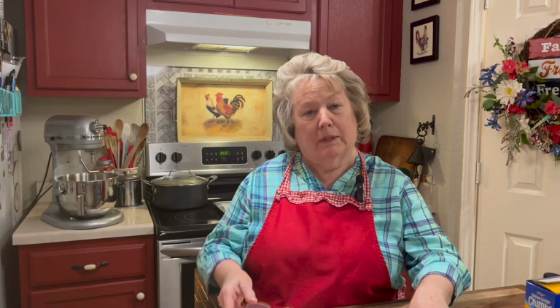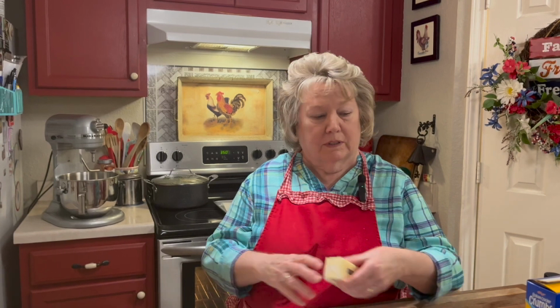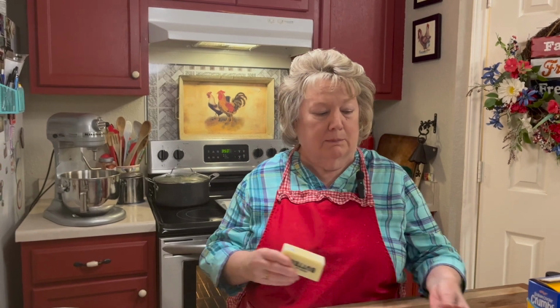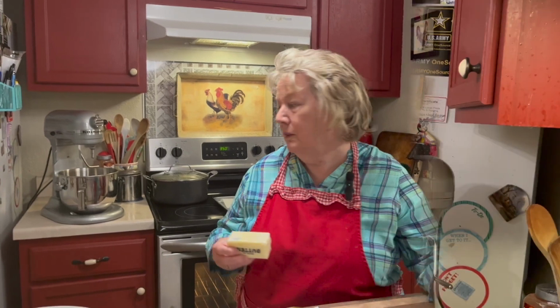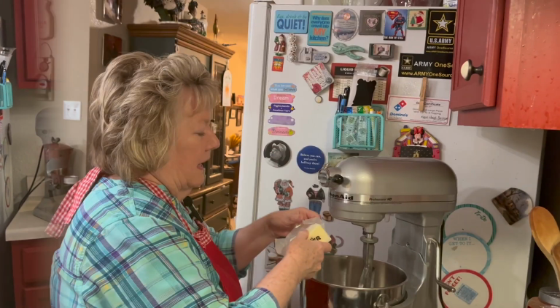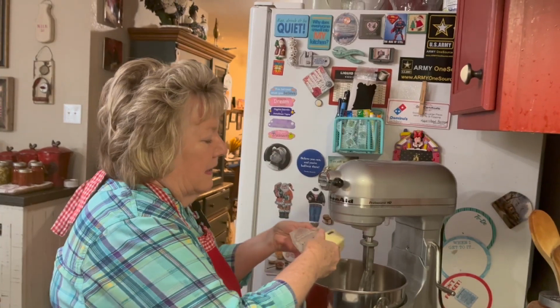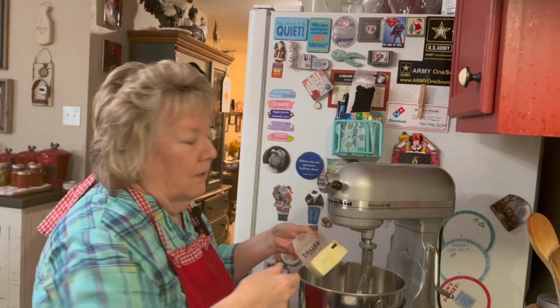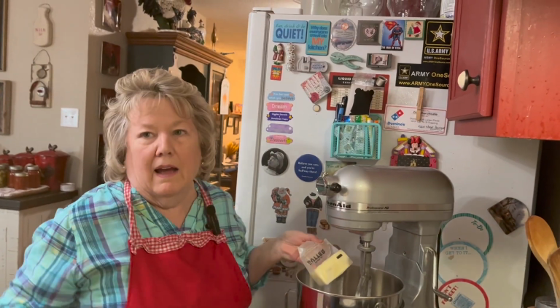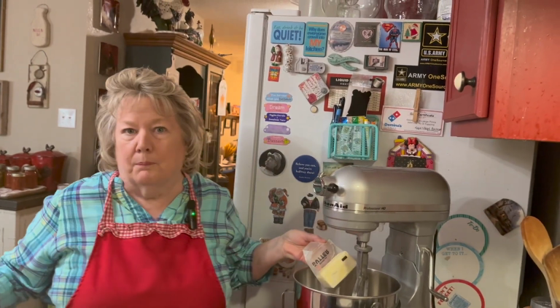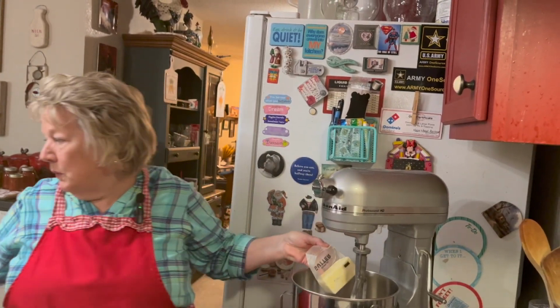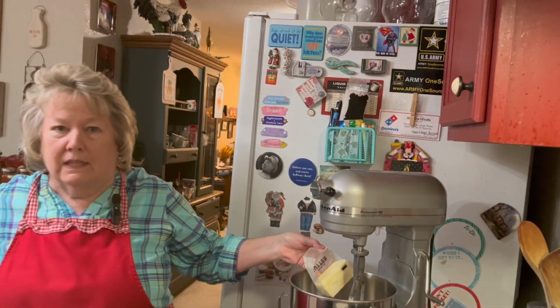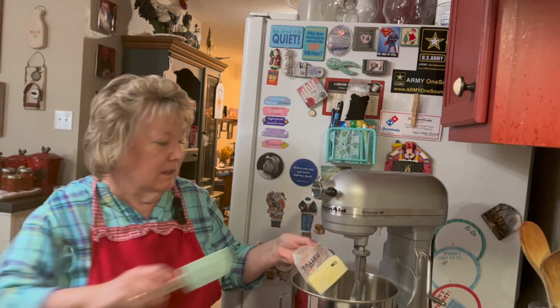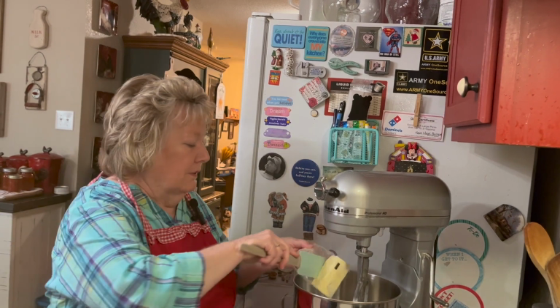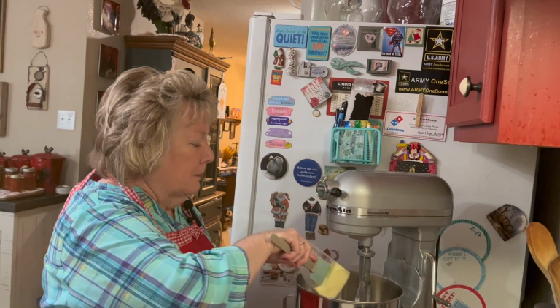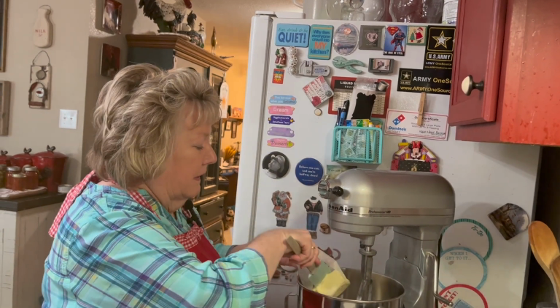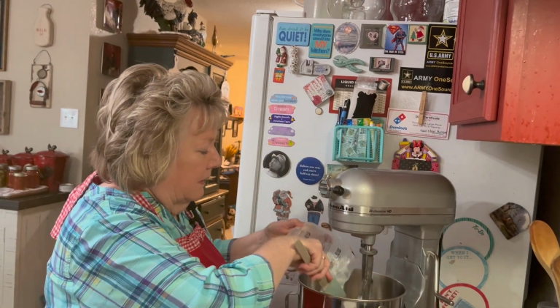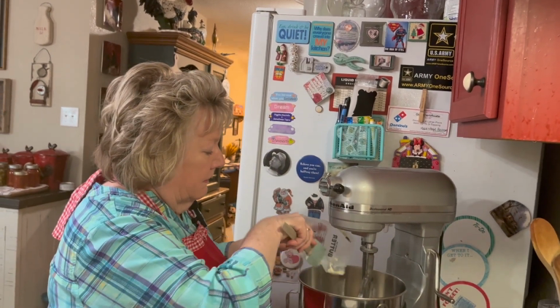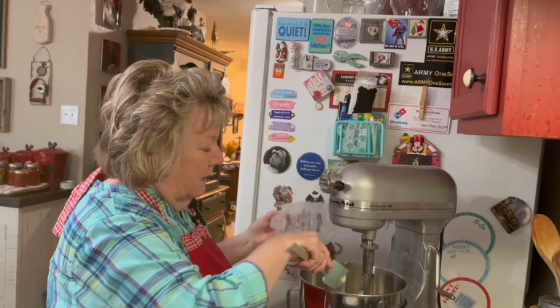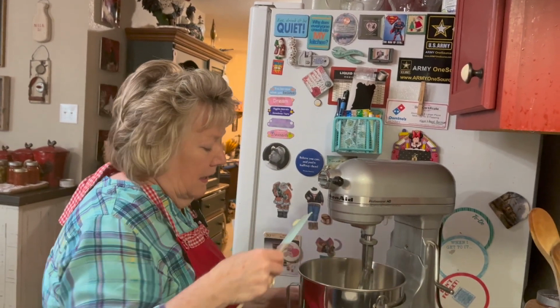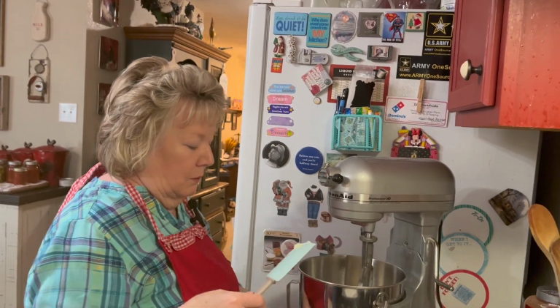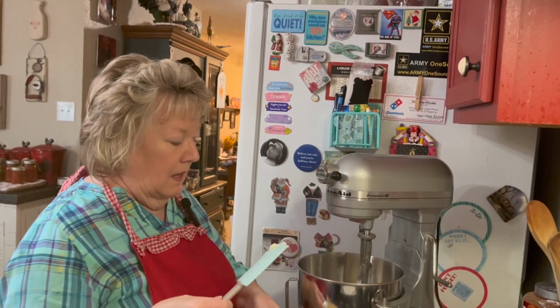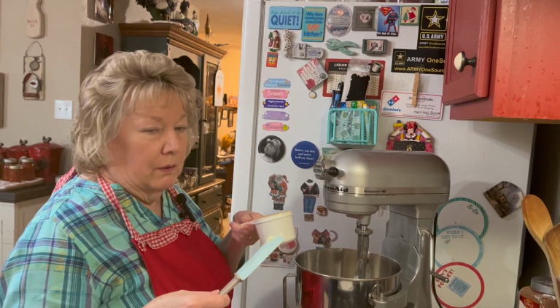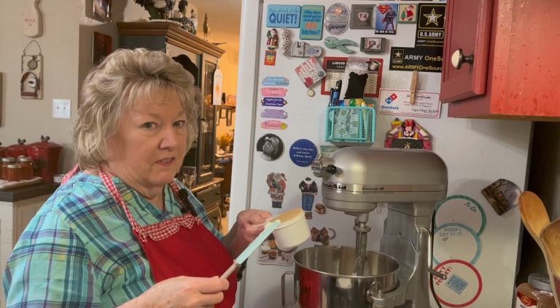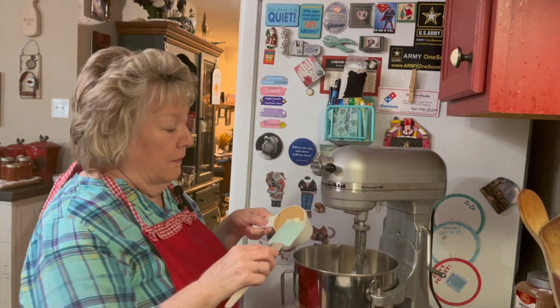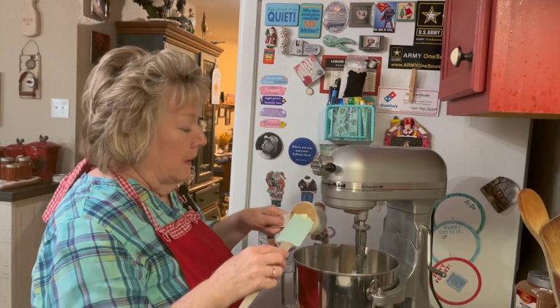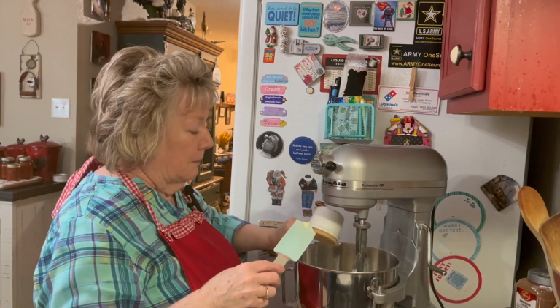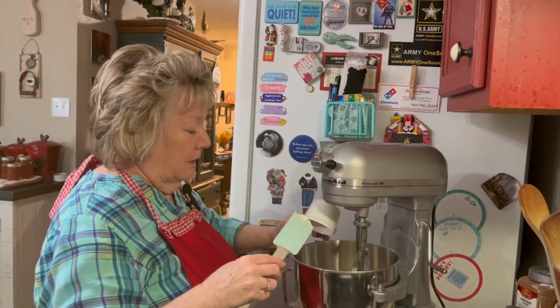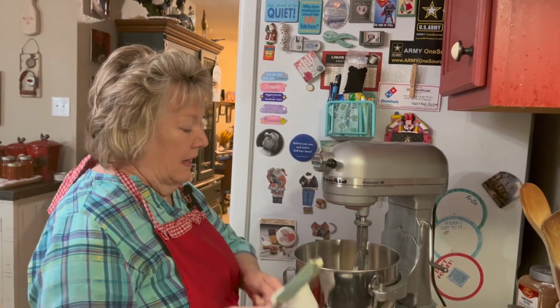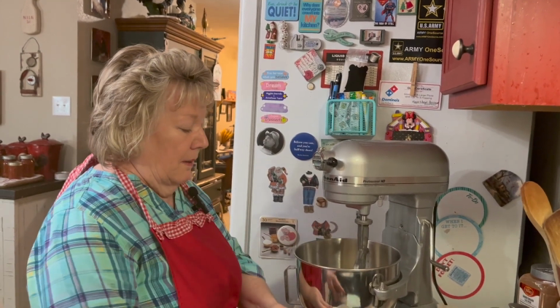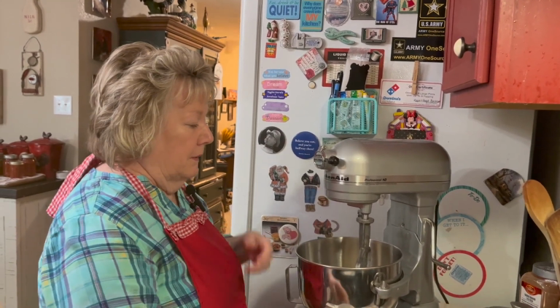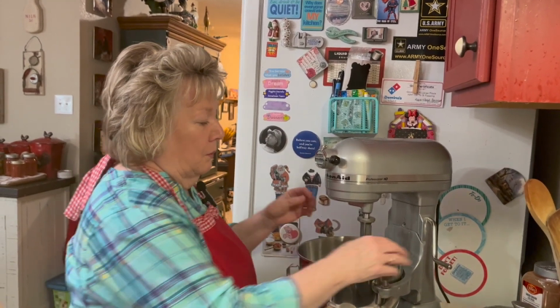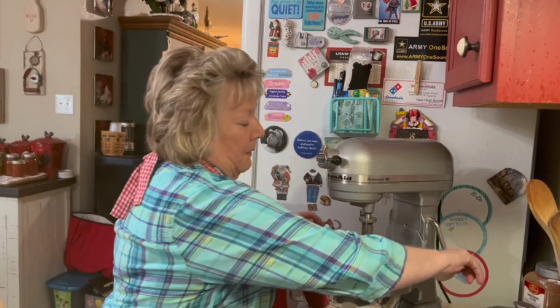Let me come over to the stand mixer. Put a half a cup, which is one stick of salted butter, in the stand mixer with three quarters of a cup of firmly packed brown sugar. Now I'm going to let the mixer work for me.